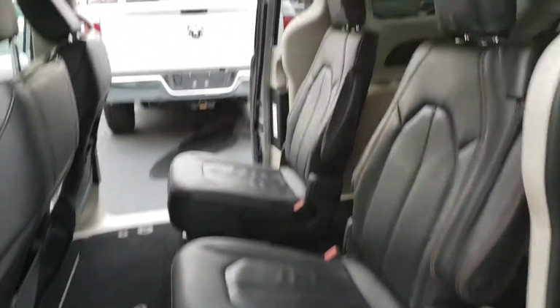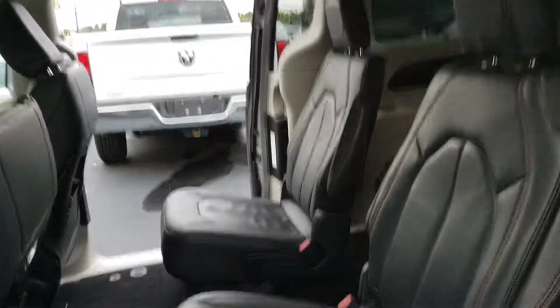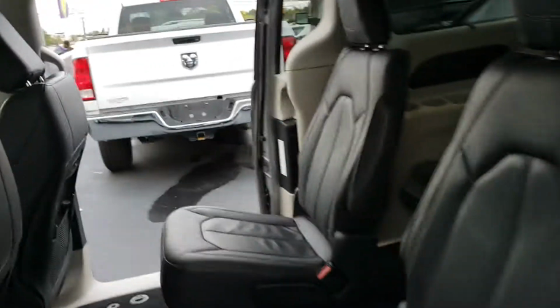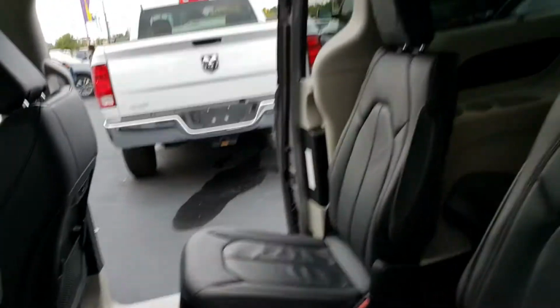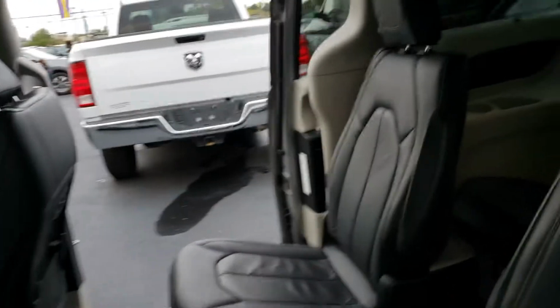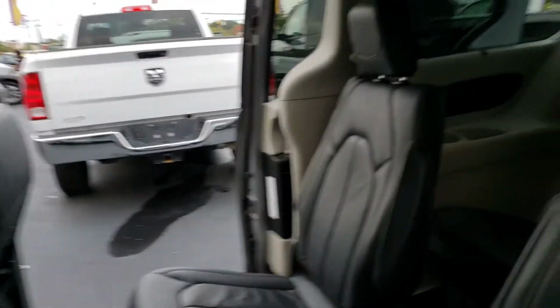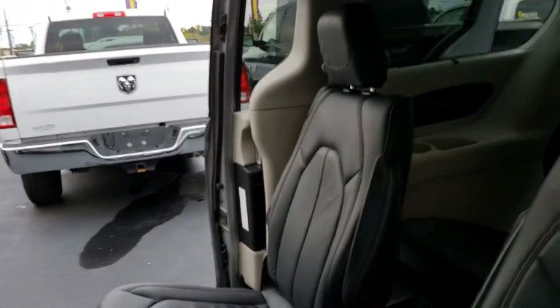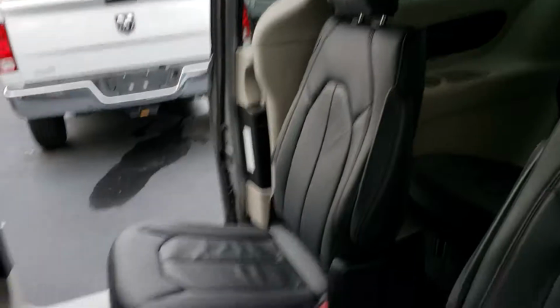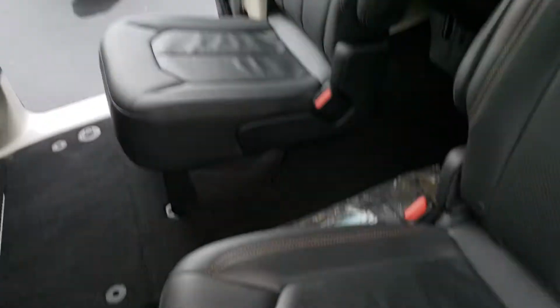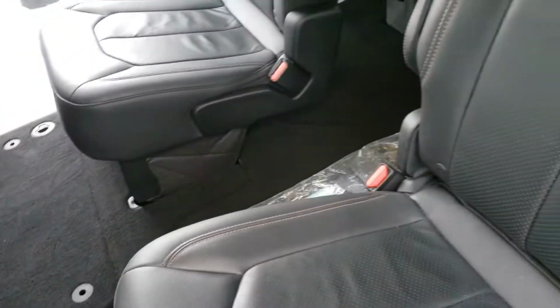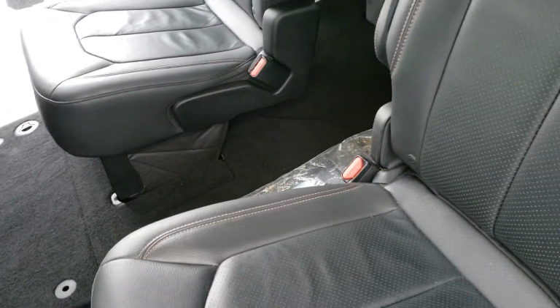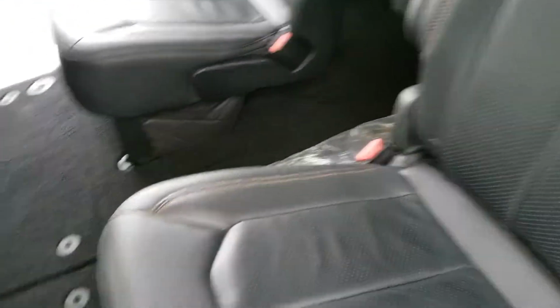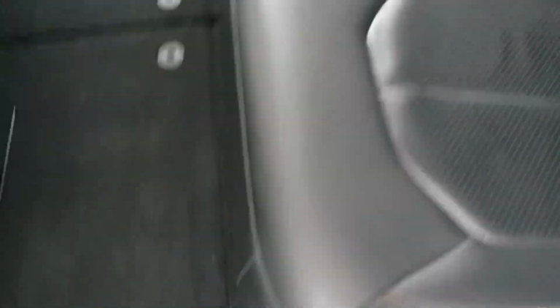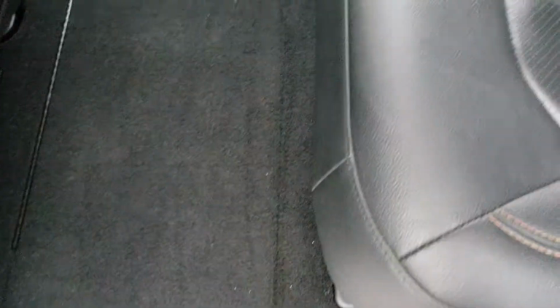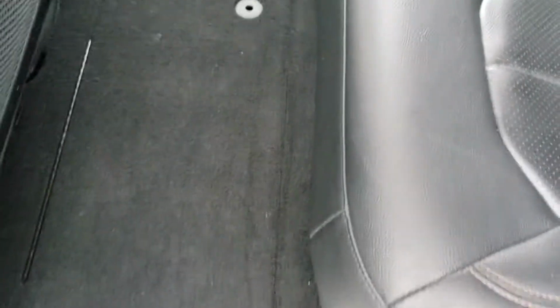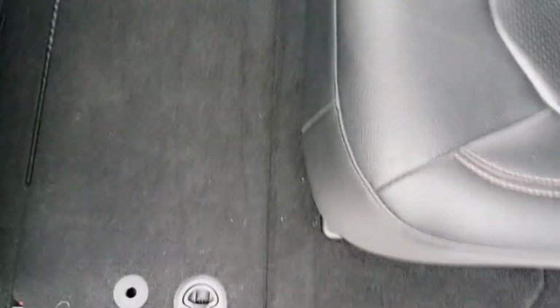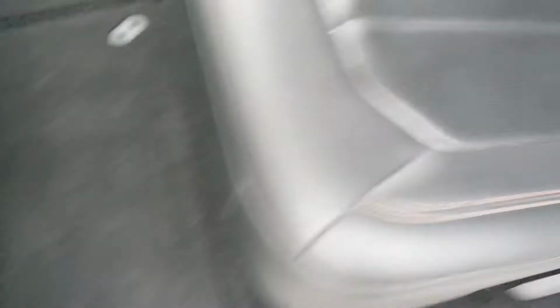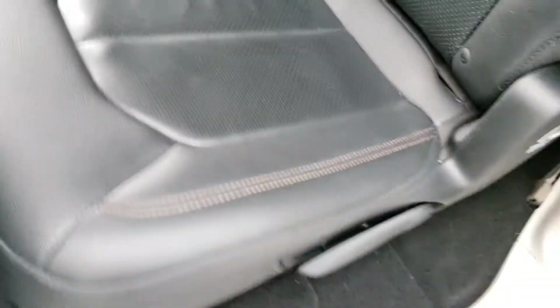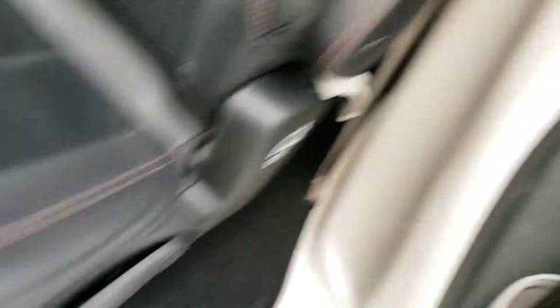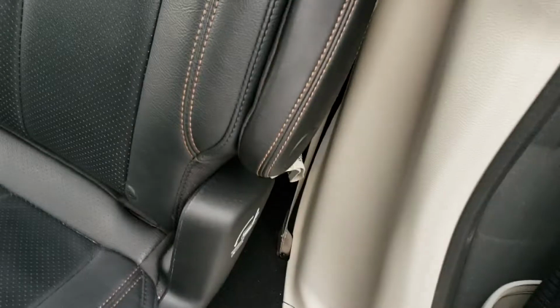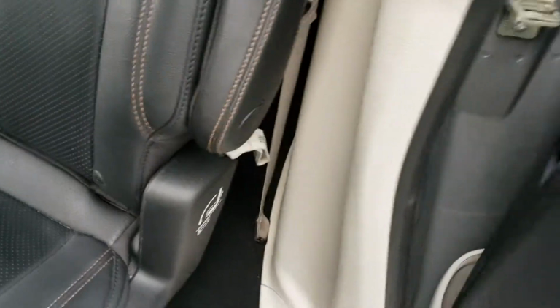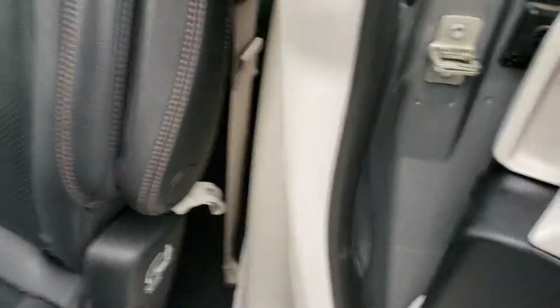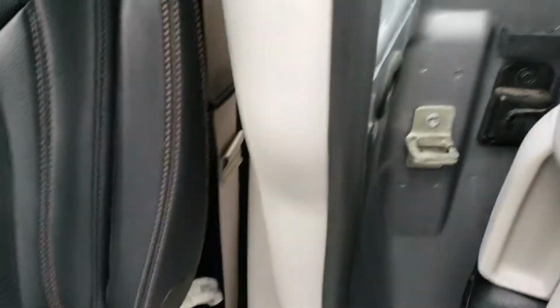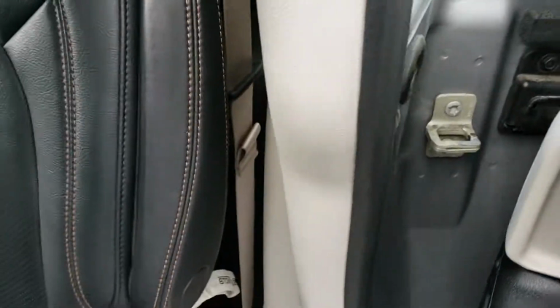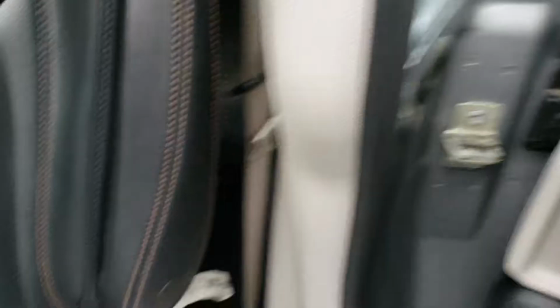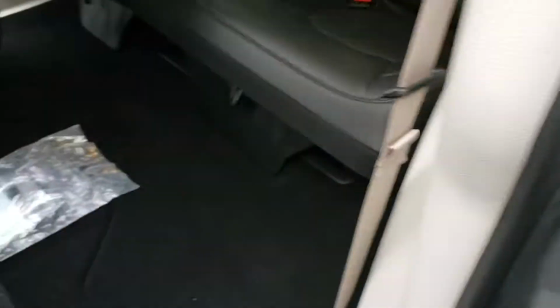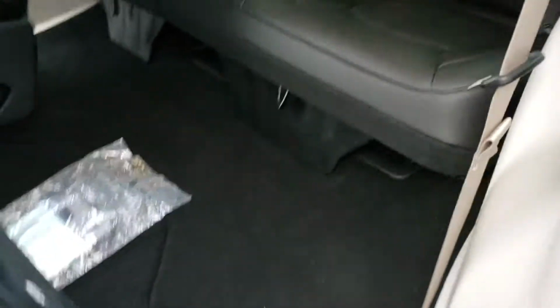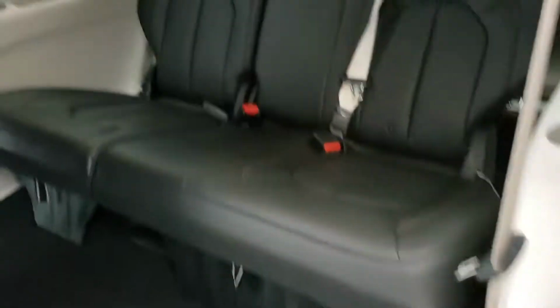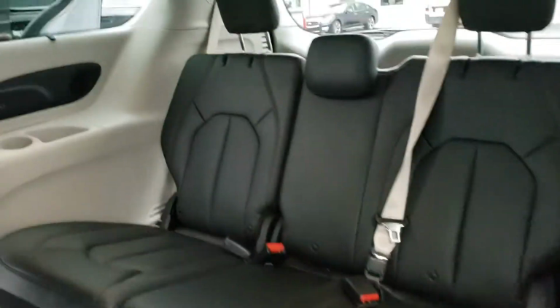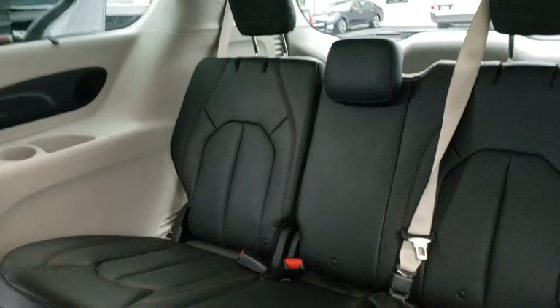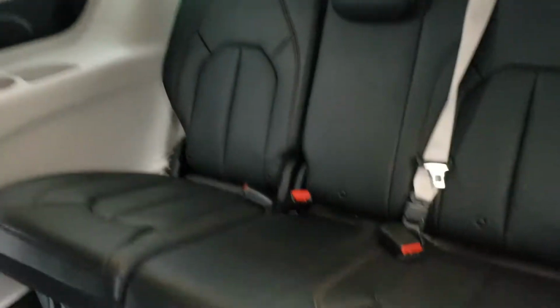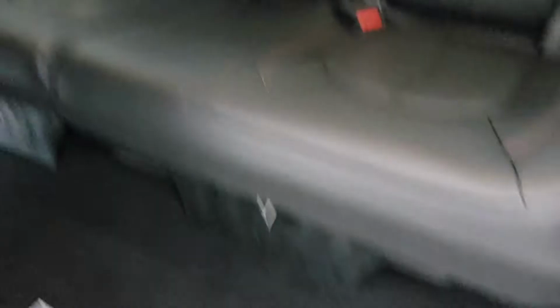You have full in-floor storage on this unit, so you can completely stow these seats into the floorboard of this vehicle and you would never even know they were there. Your third row seating there.